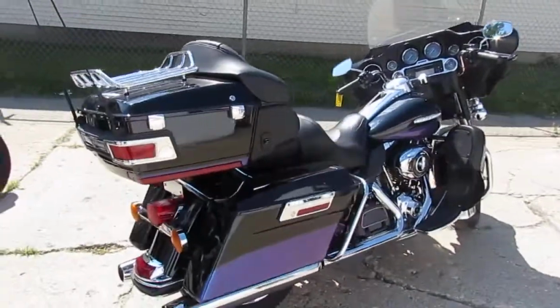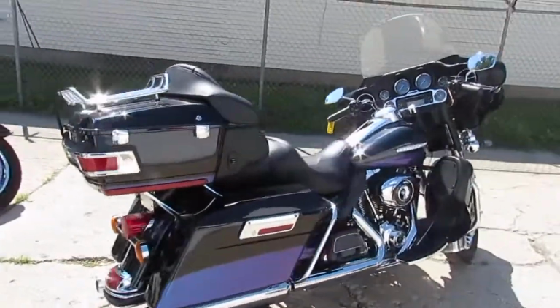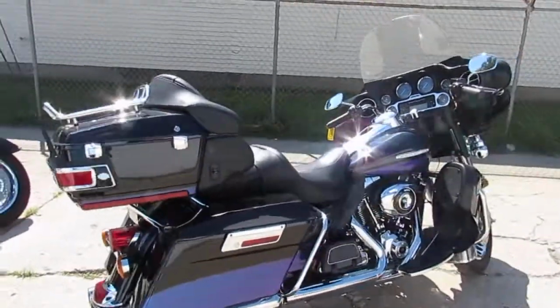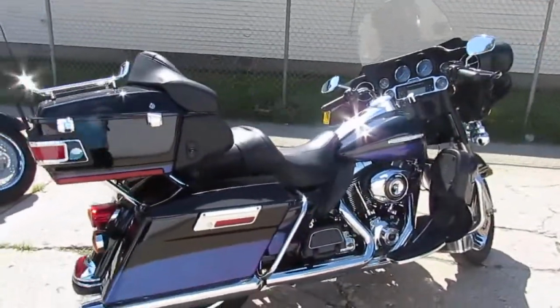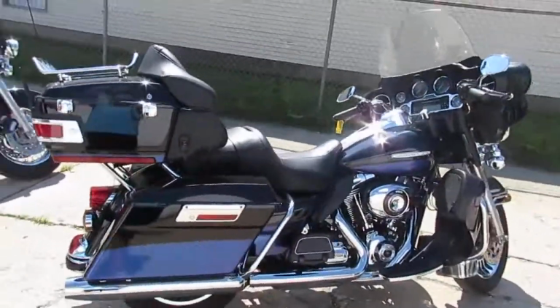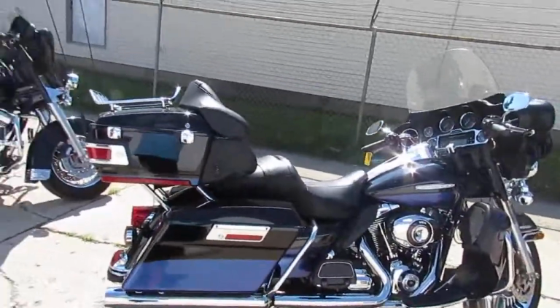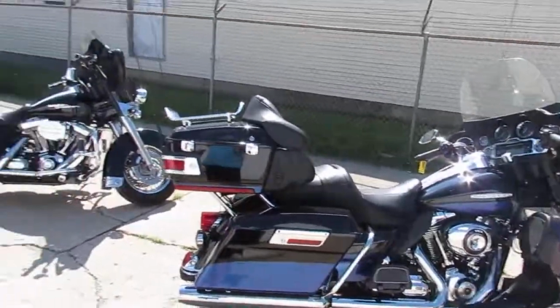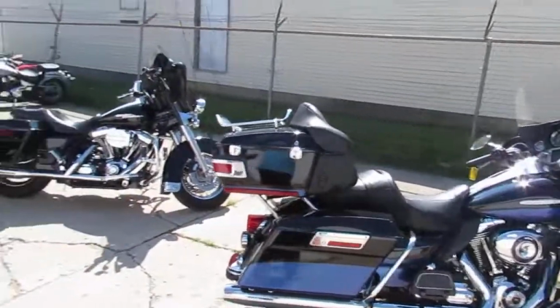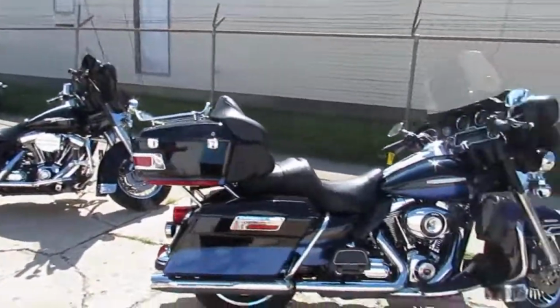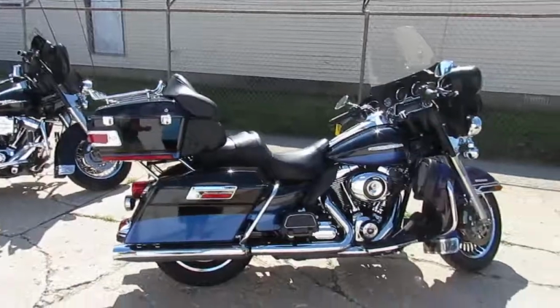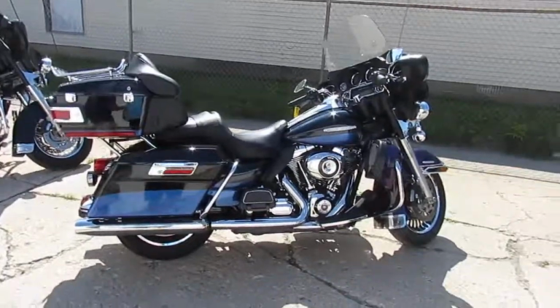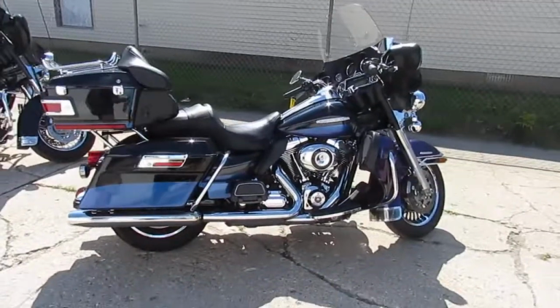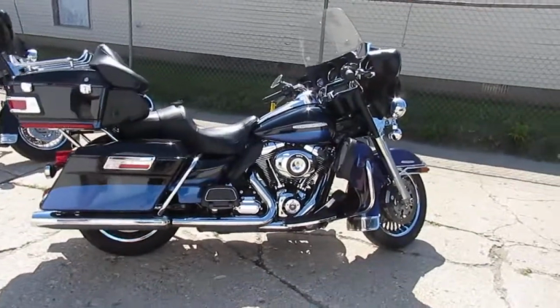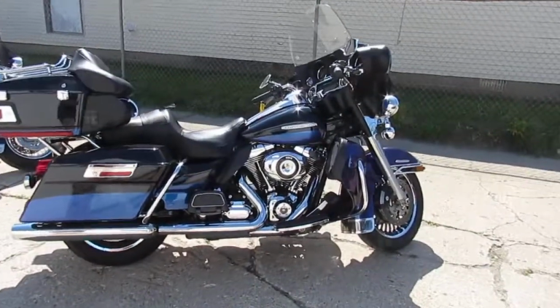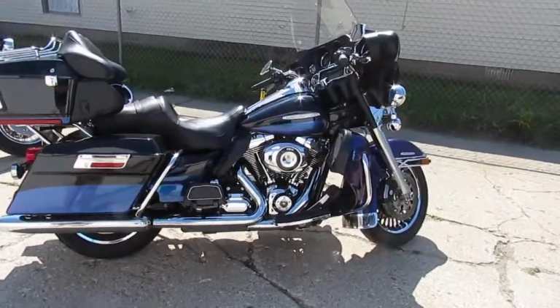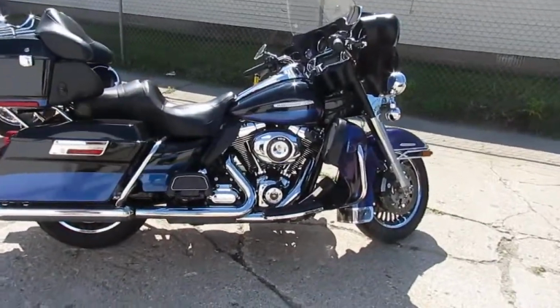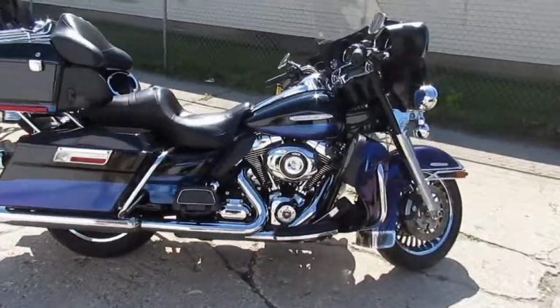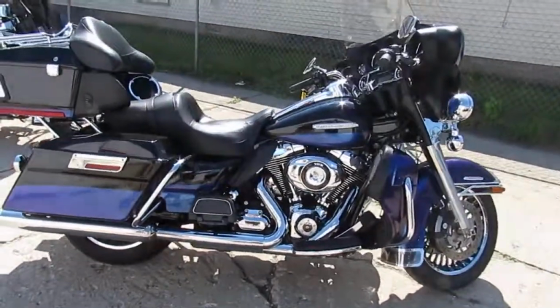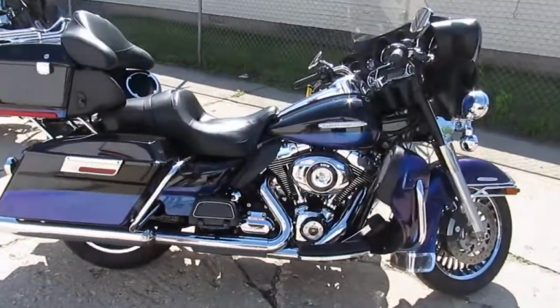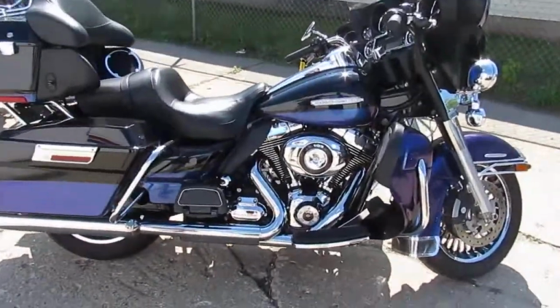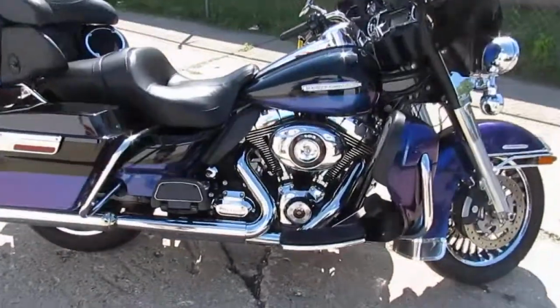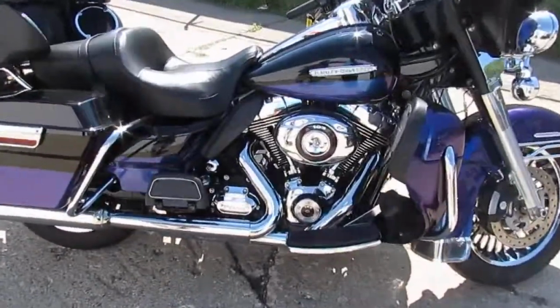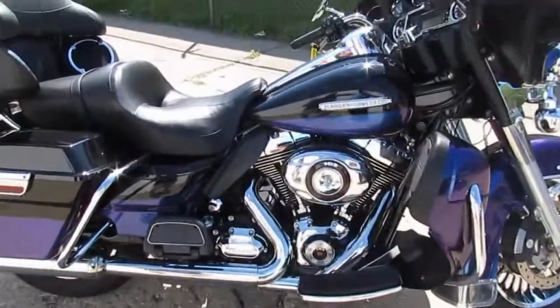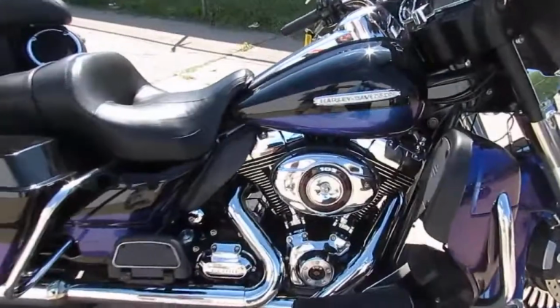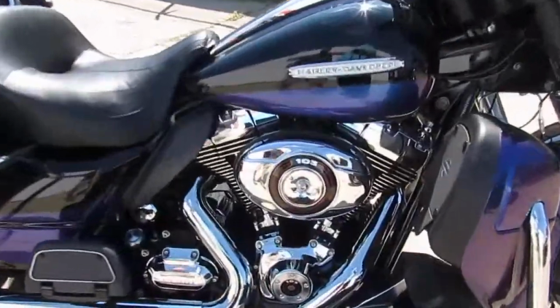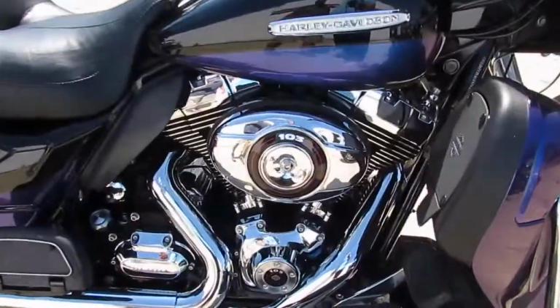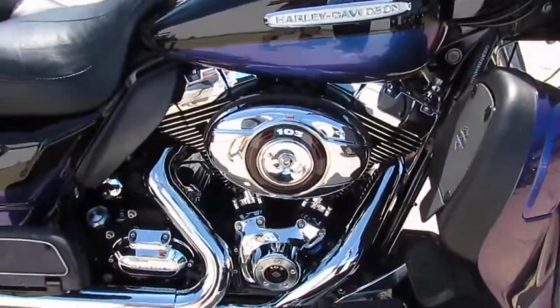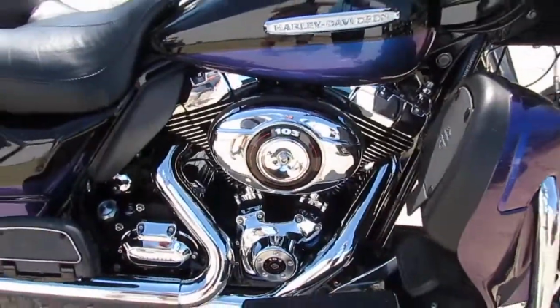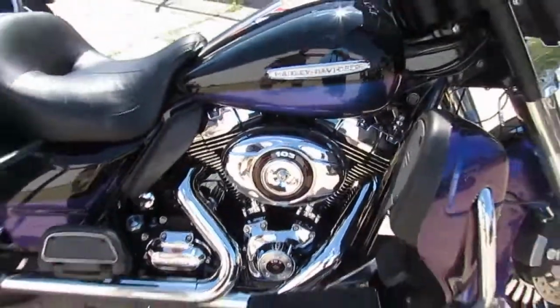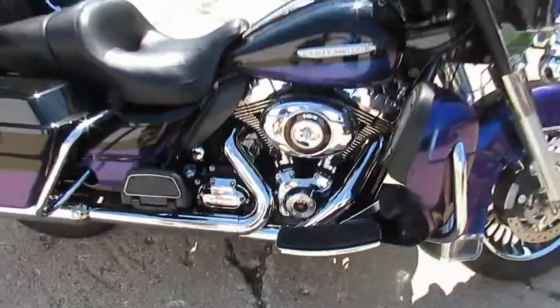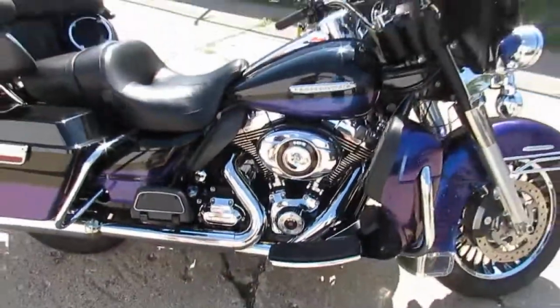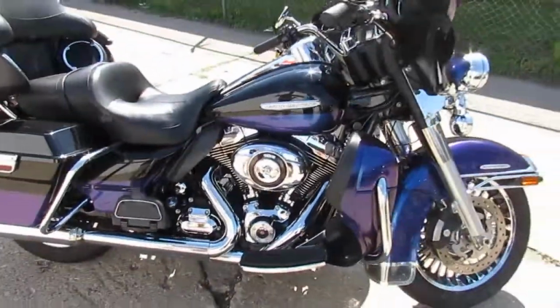This one's a 2010 Harley-Davidson Ultra Limited Electroglide for sale. We got this thing priced right now at $12,700. This thing turns heads, comes in black ice paint.